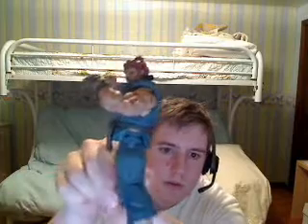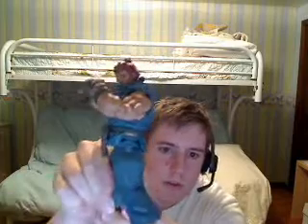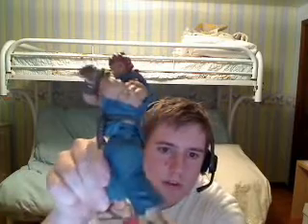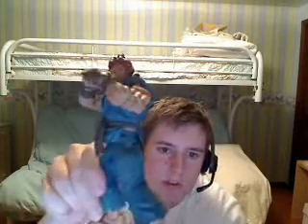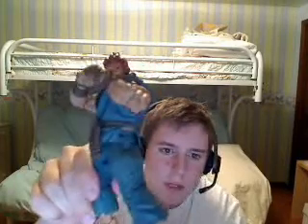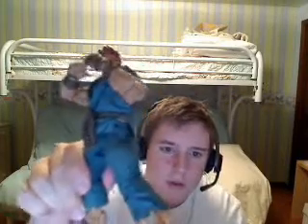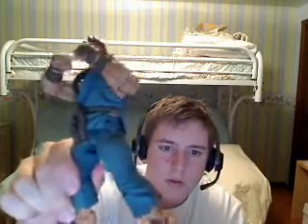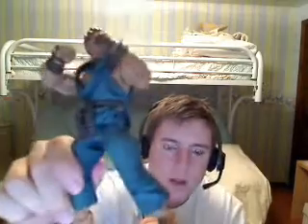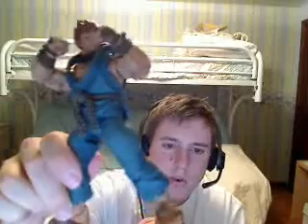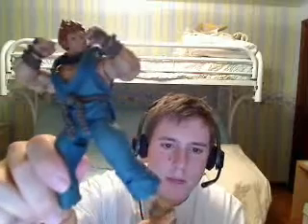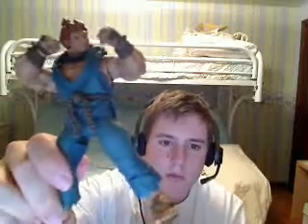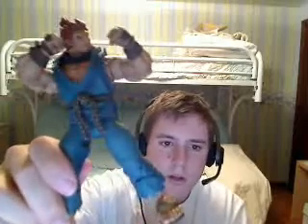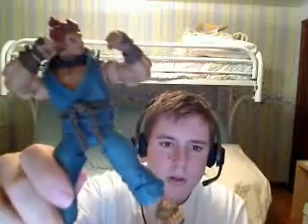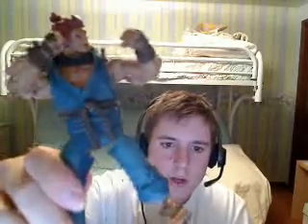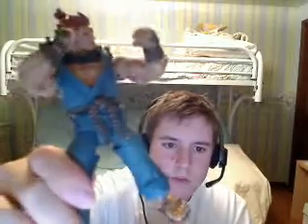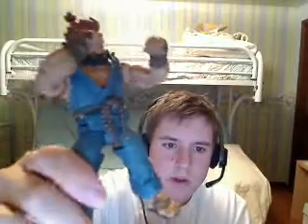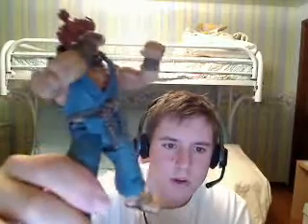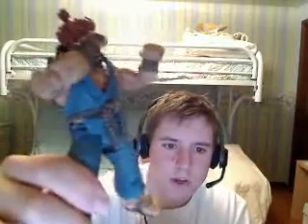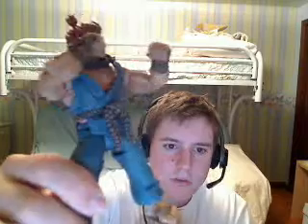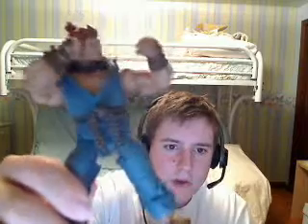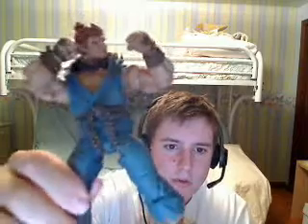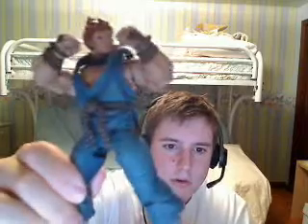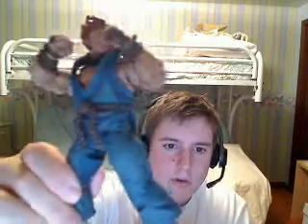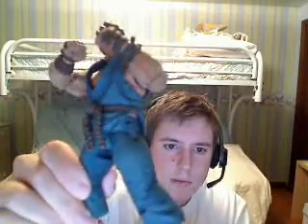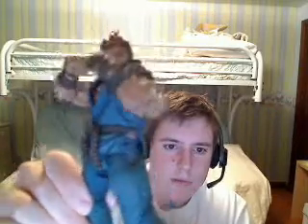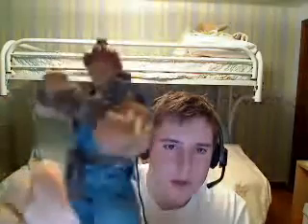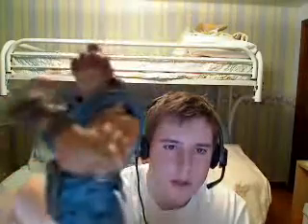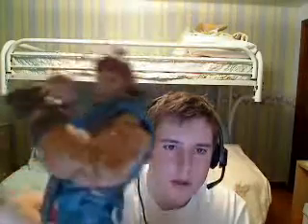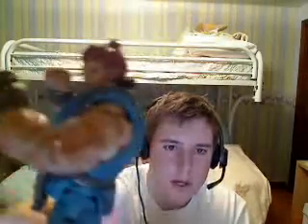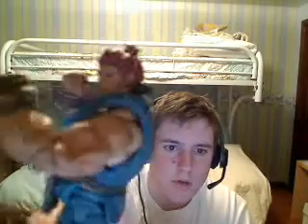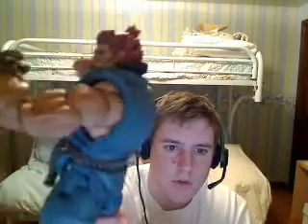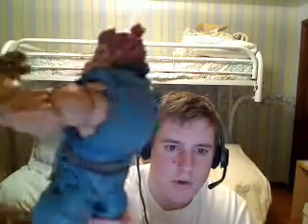I'm actually very surprised that they did this guy, because so far they've only done about six or seven characters from Street Fighter. And luckily NECA chose to do Akuma.